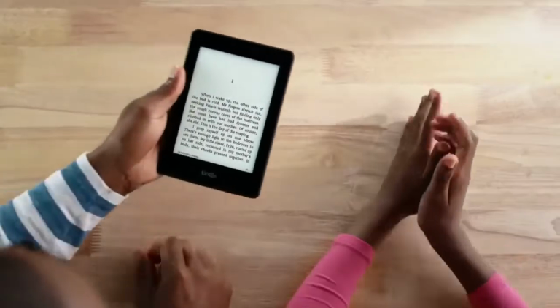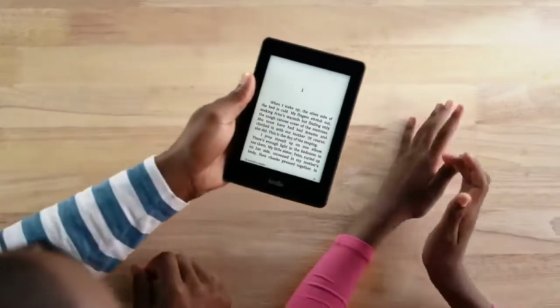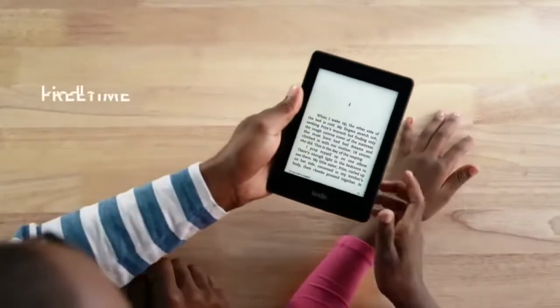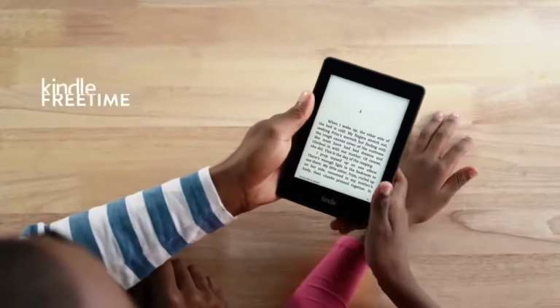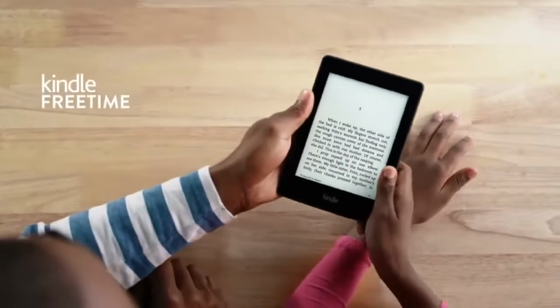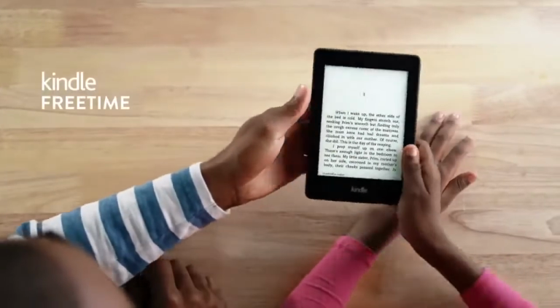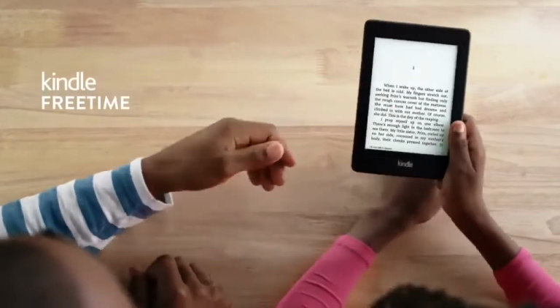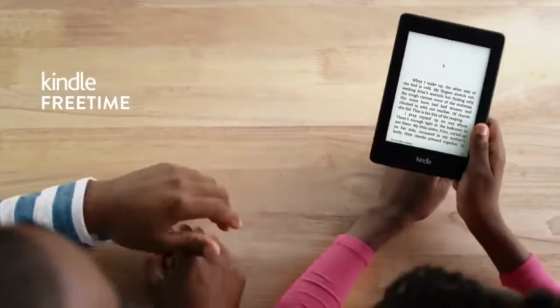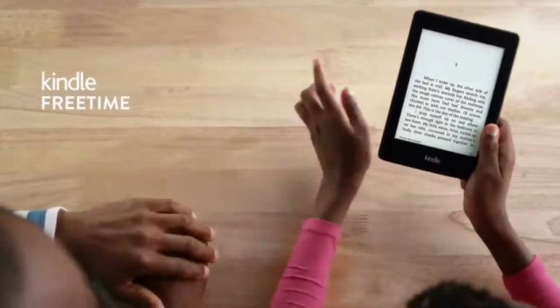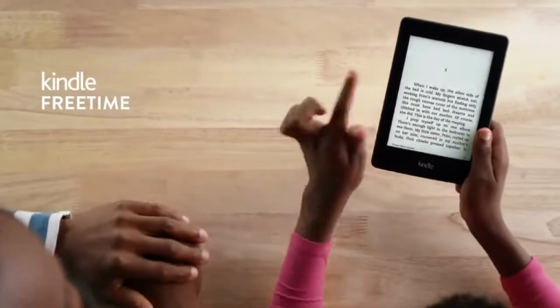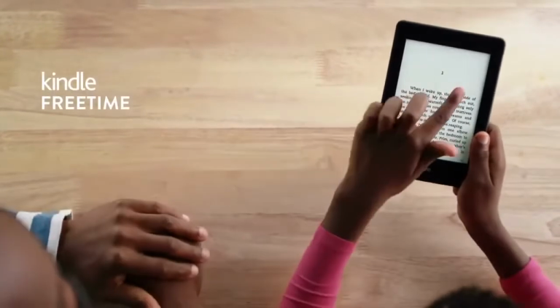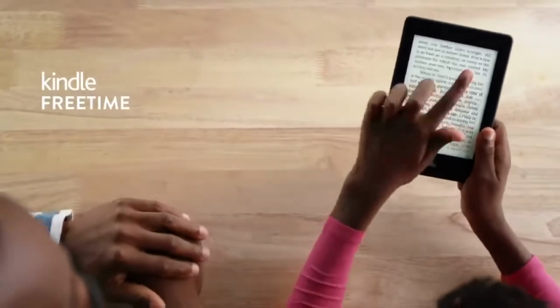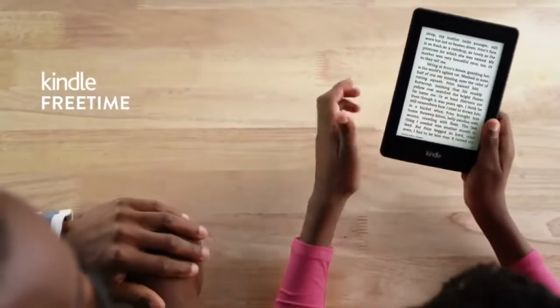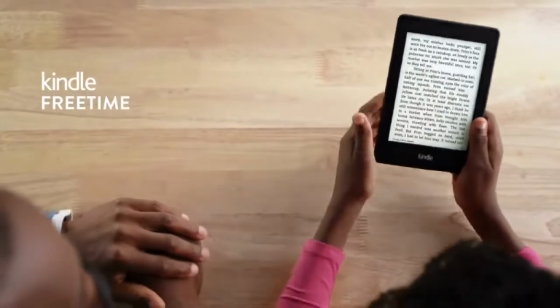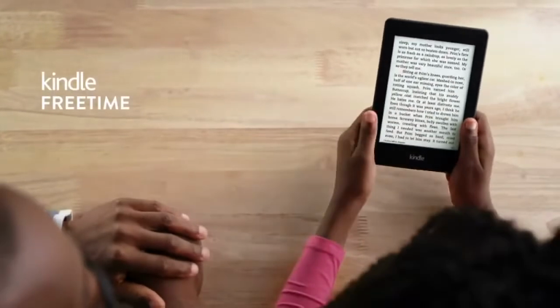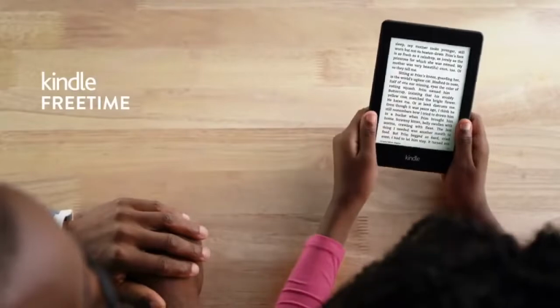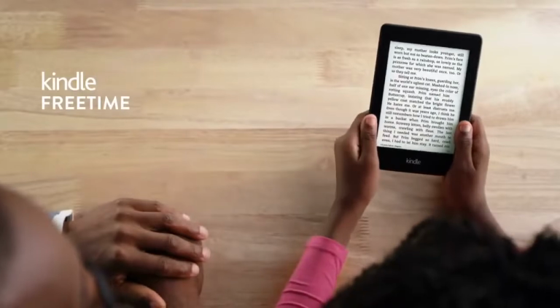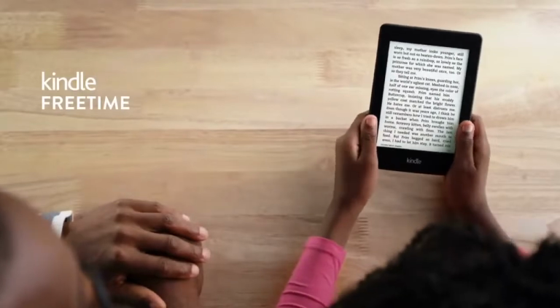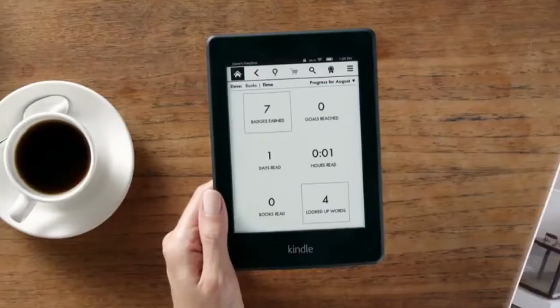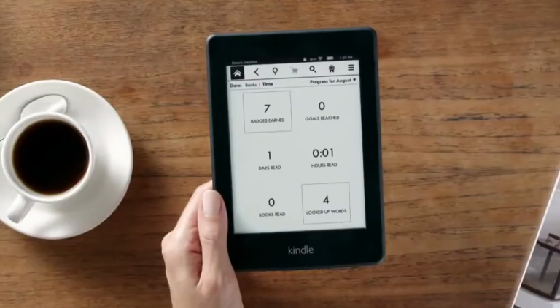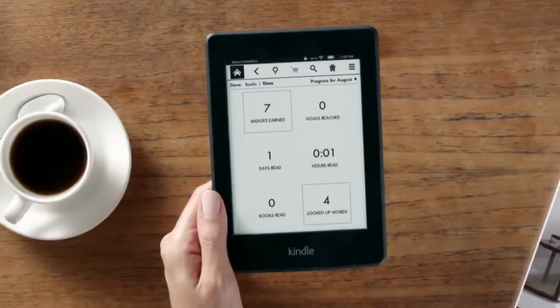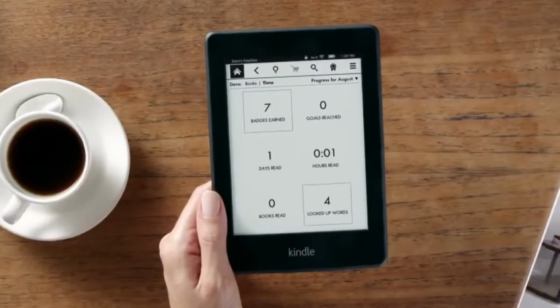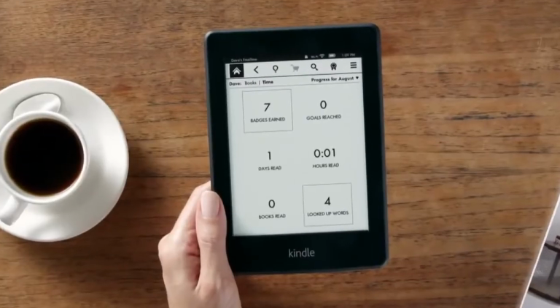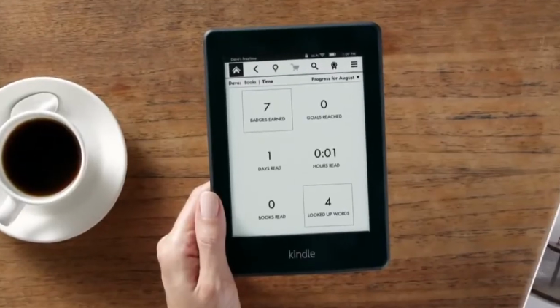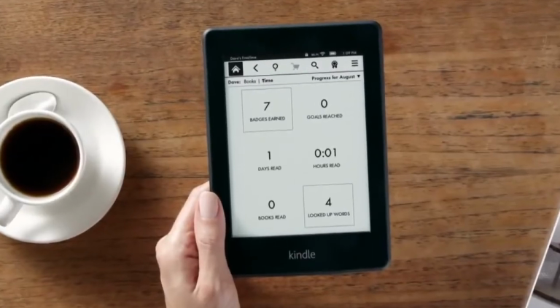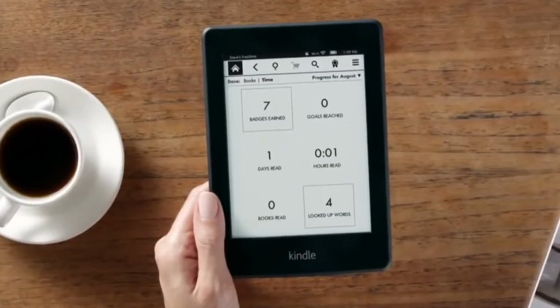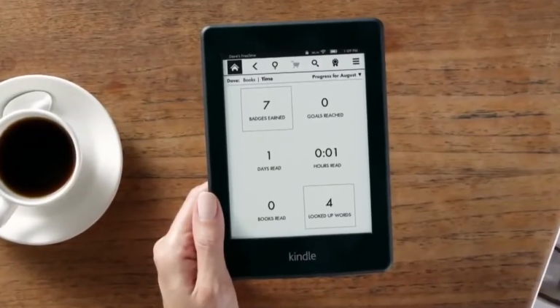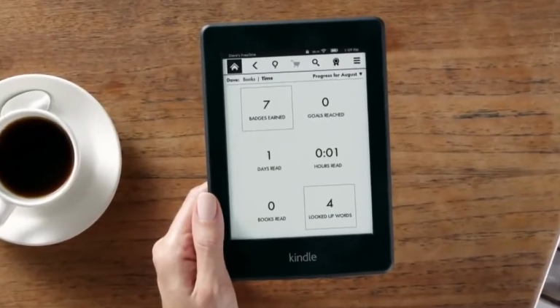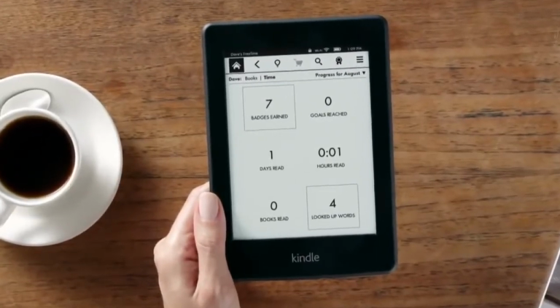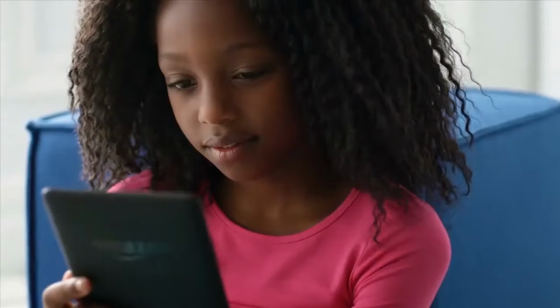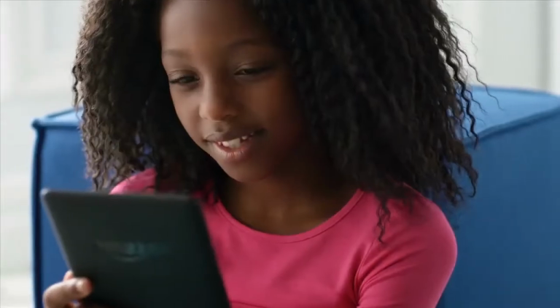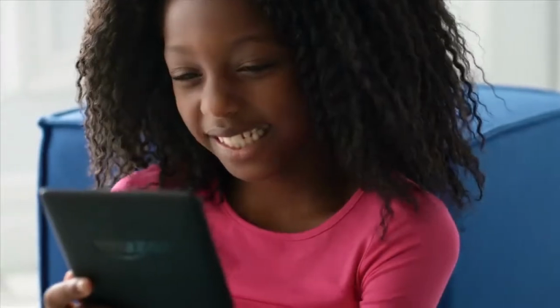For children developing a love for reading, Kindle Free Time lets their parents manage the books they can access and view progress reports on their time spent reading.